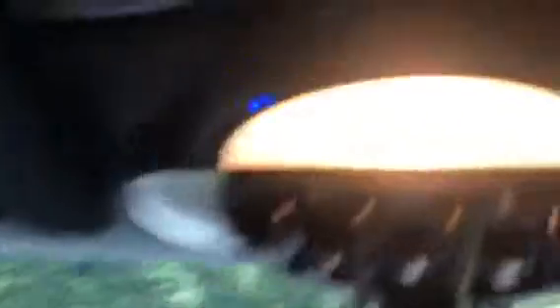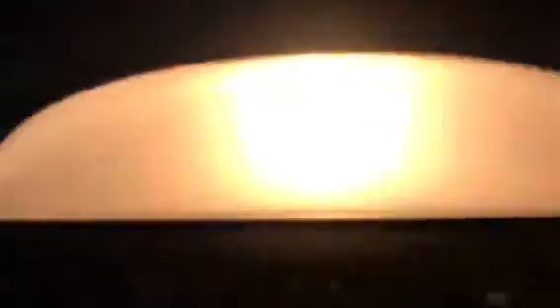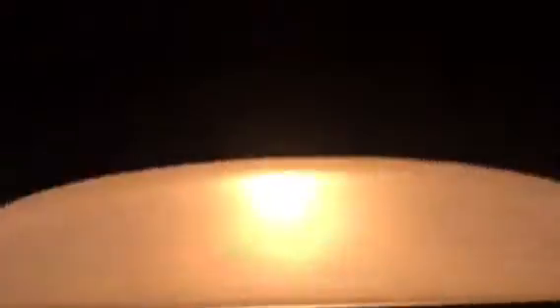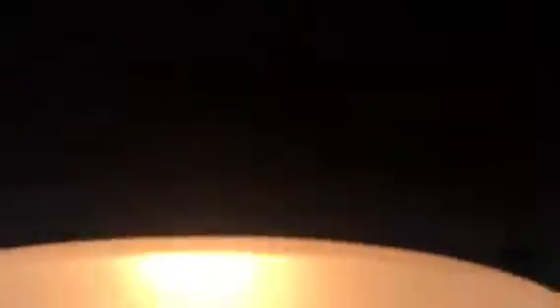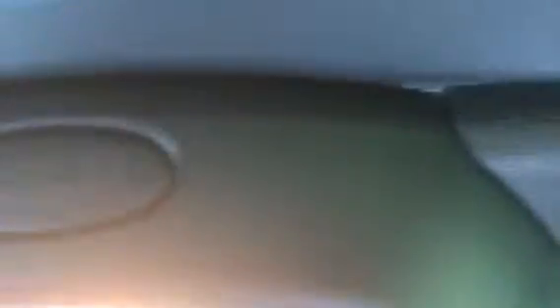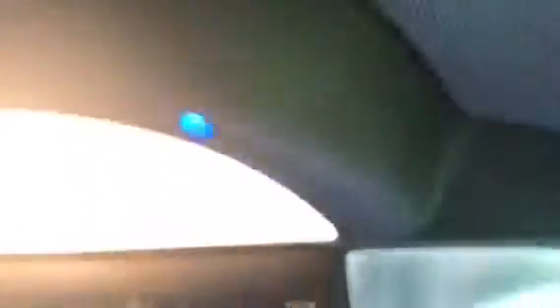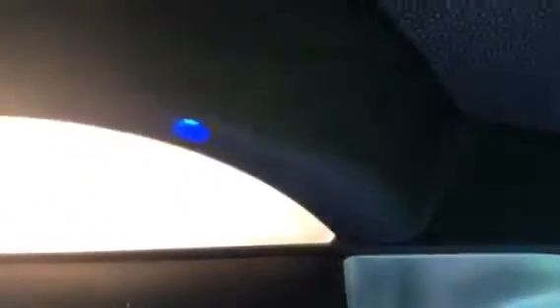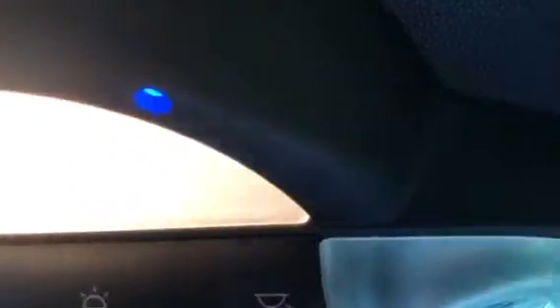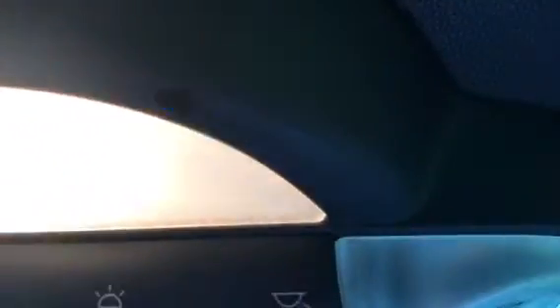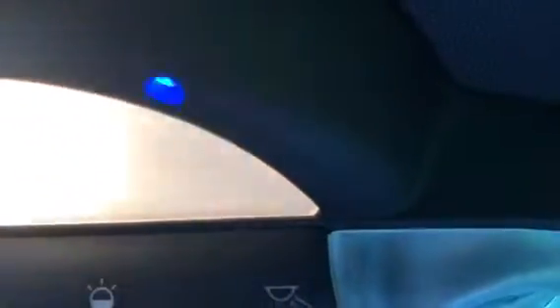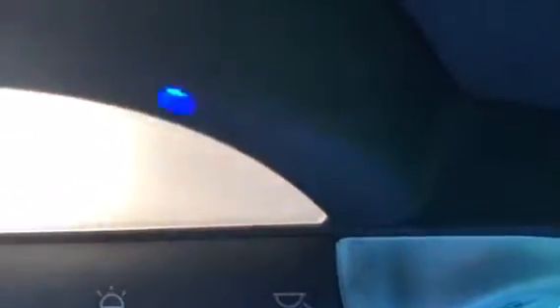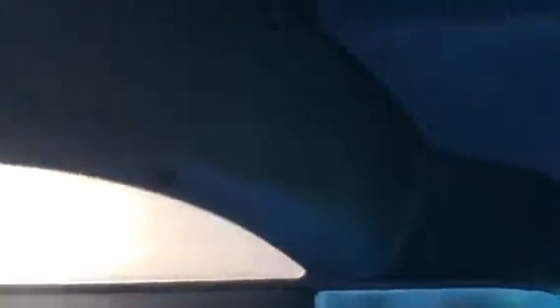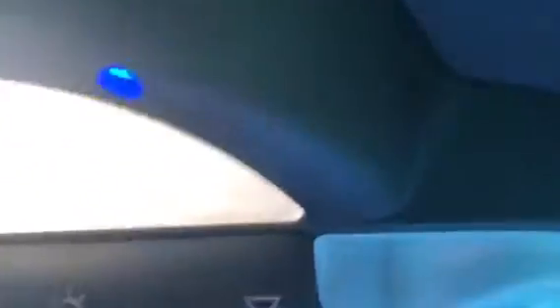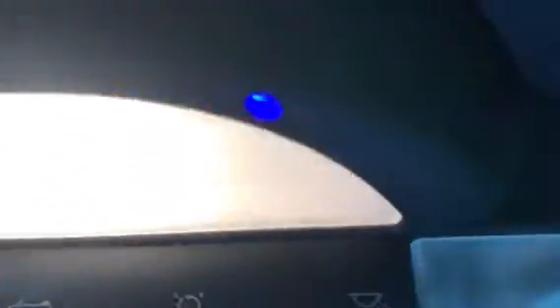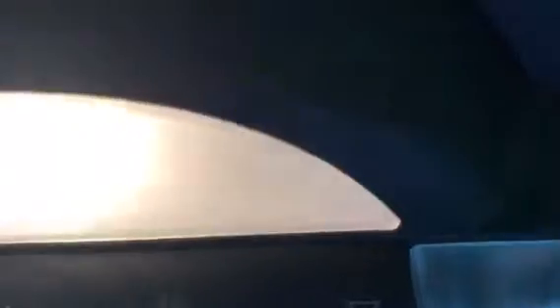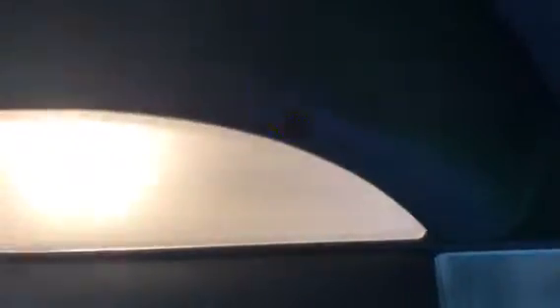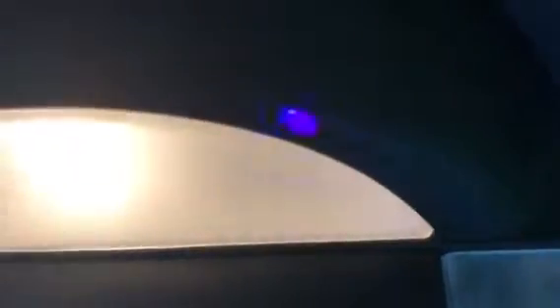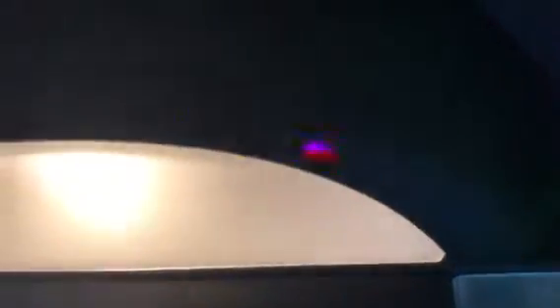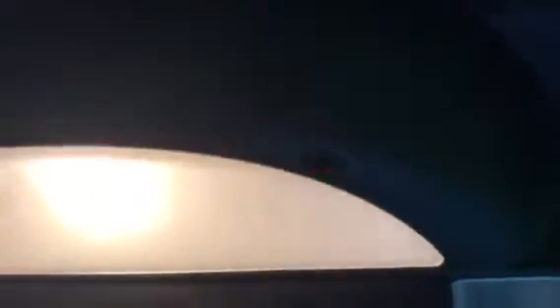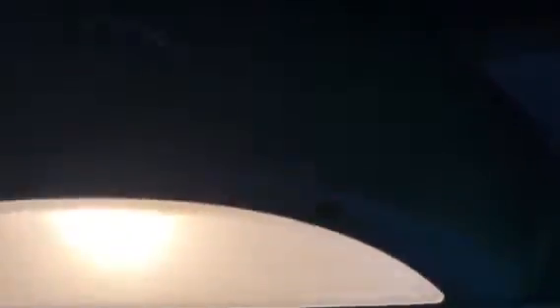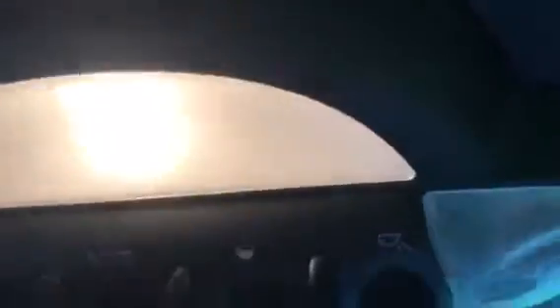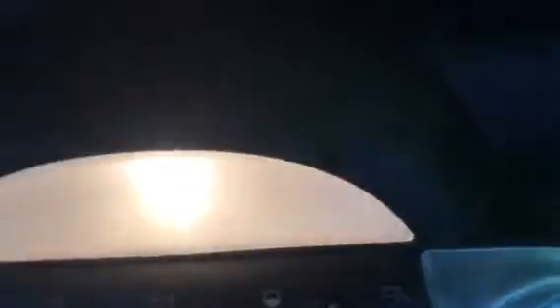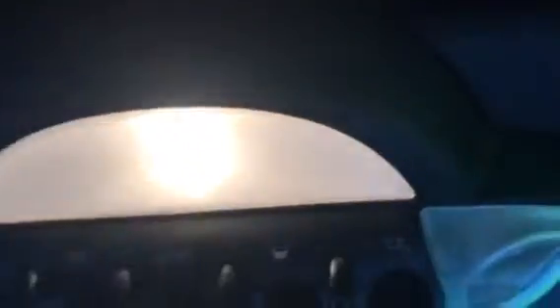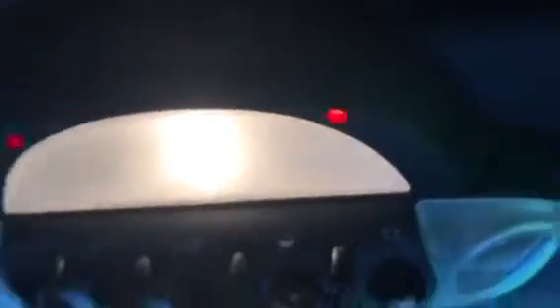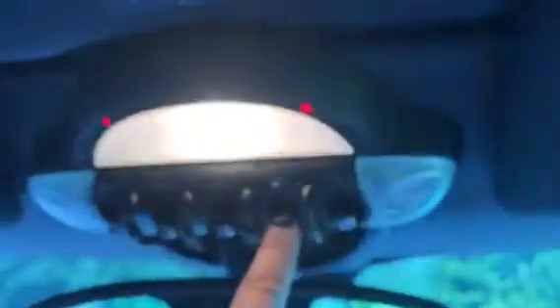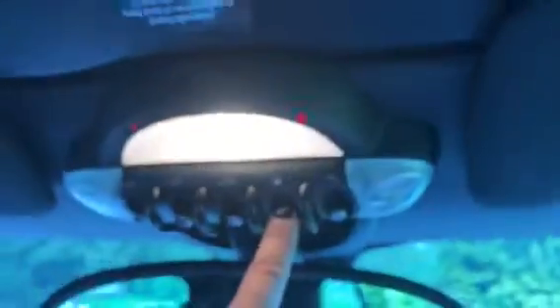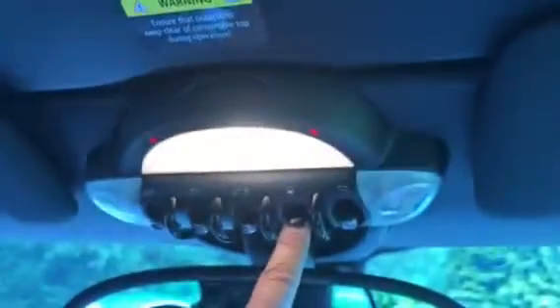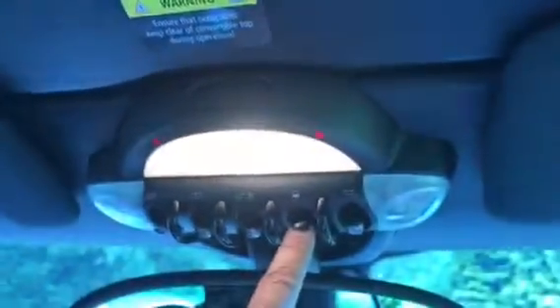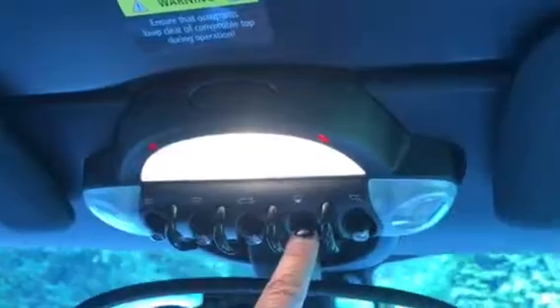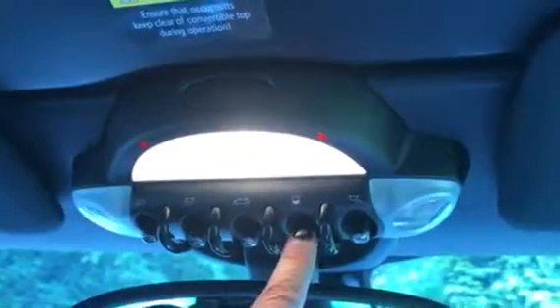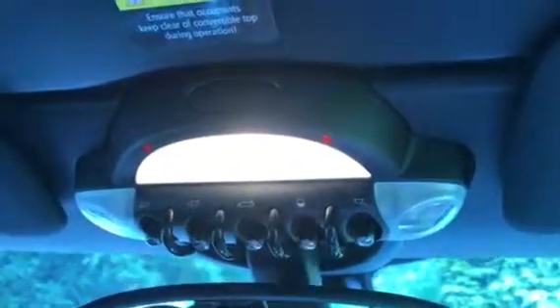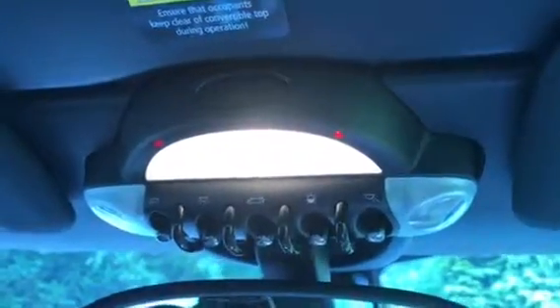She has got mood lighting so I'm going to show you here — it changes colour. It's not flashing in the car, it's just the camera, it's not flashing at all in the car.